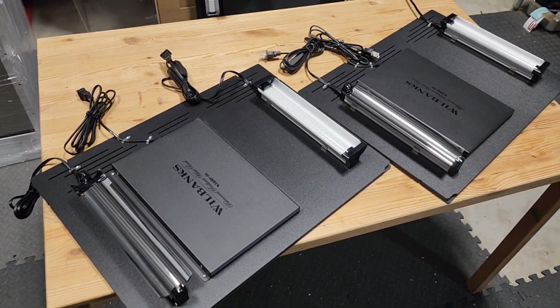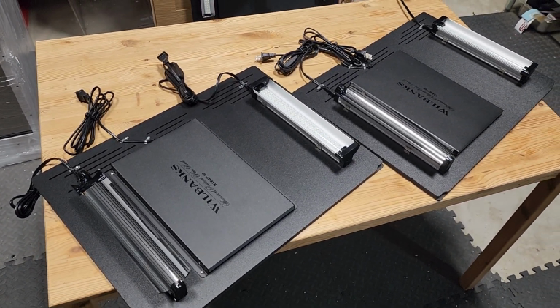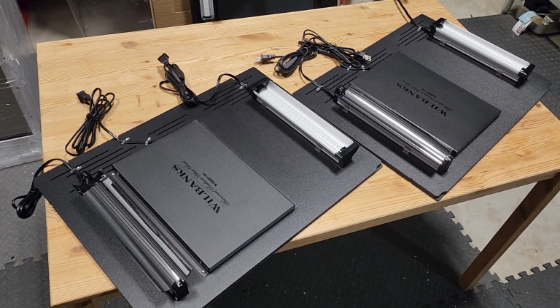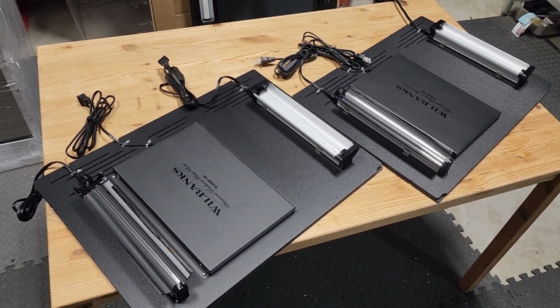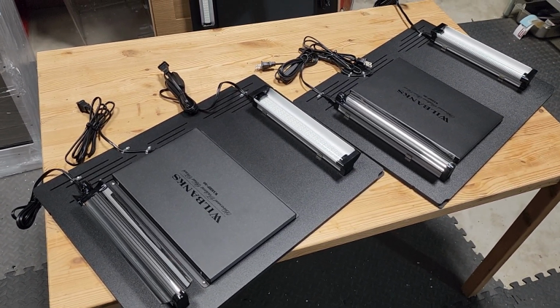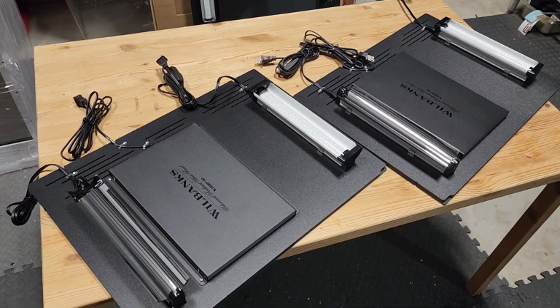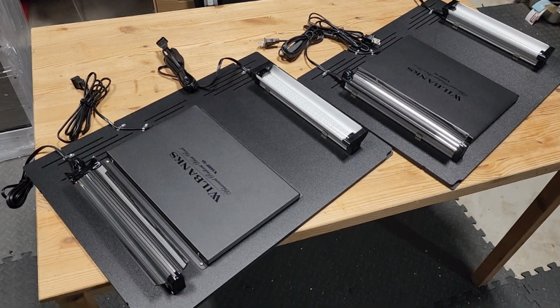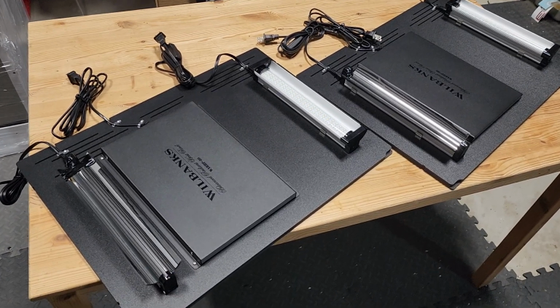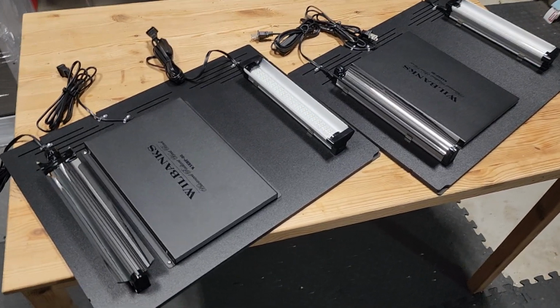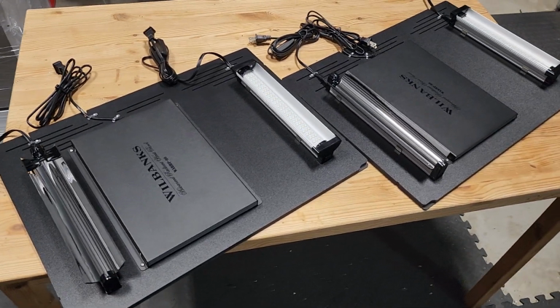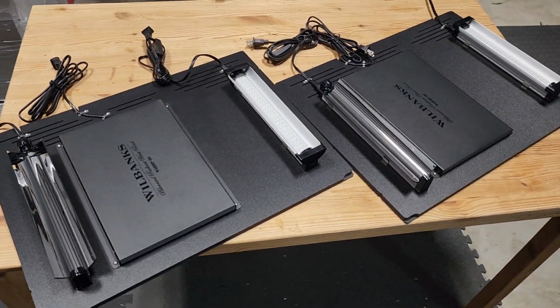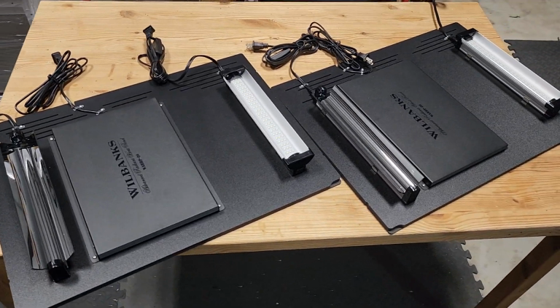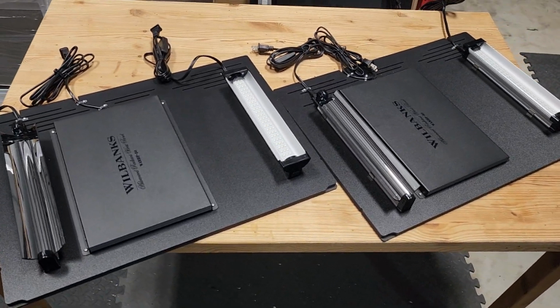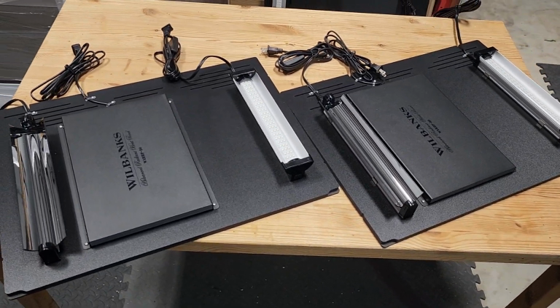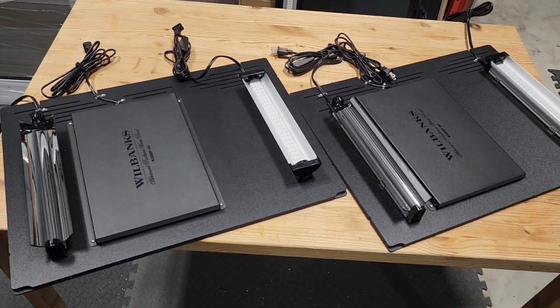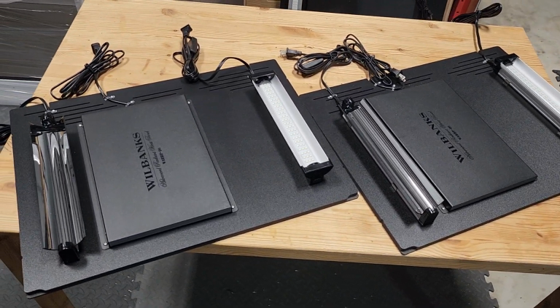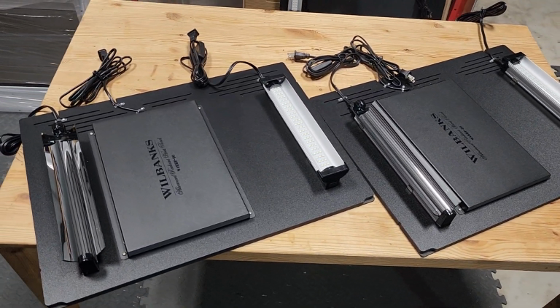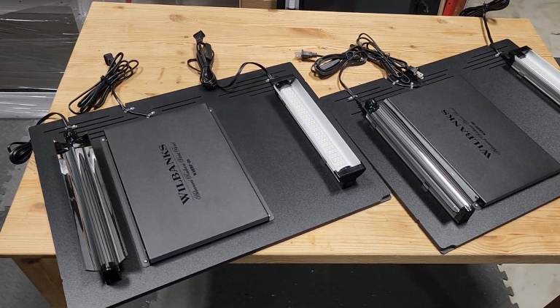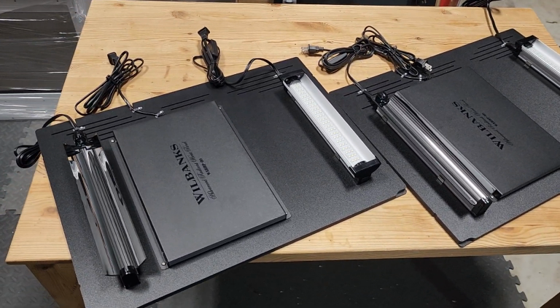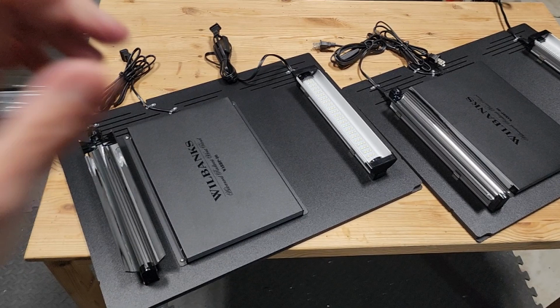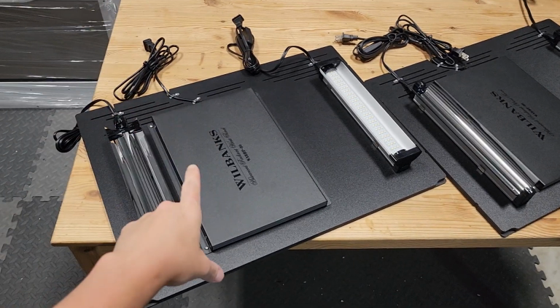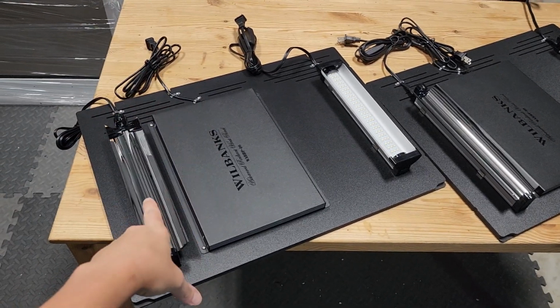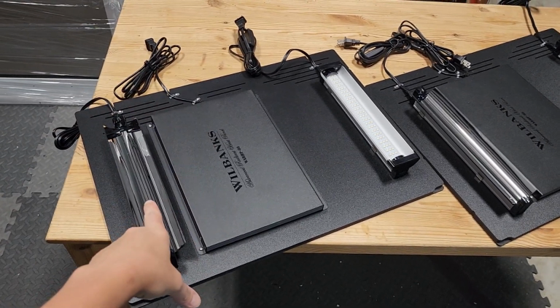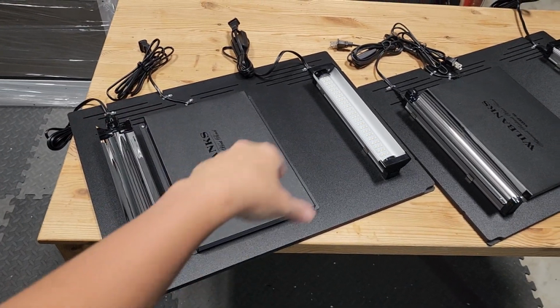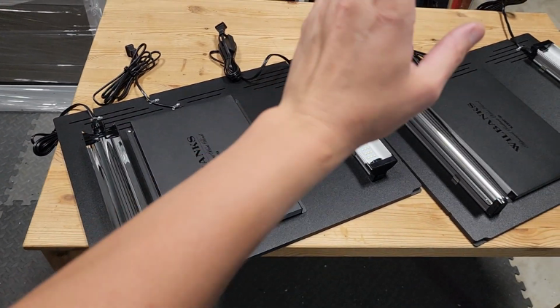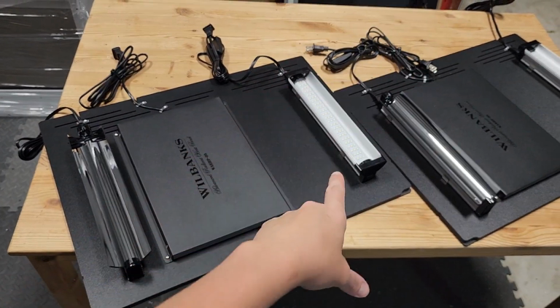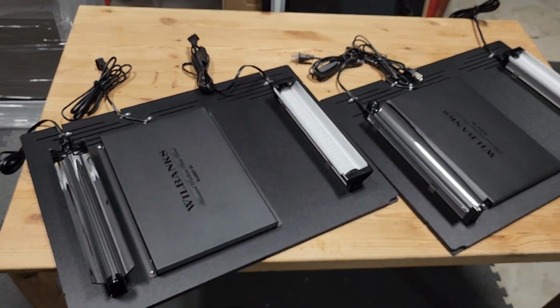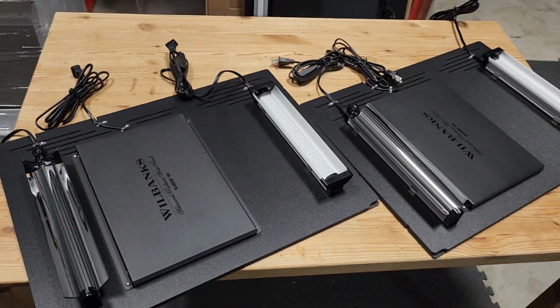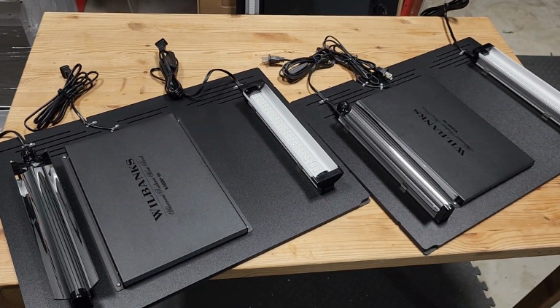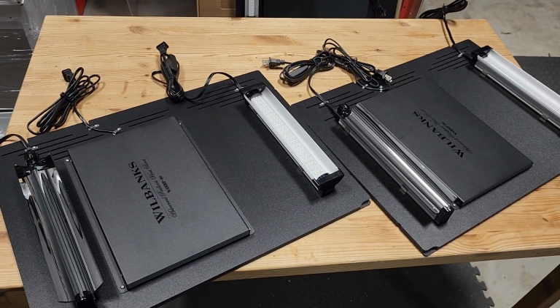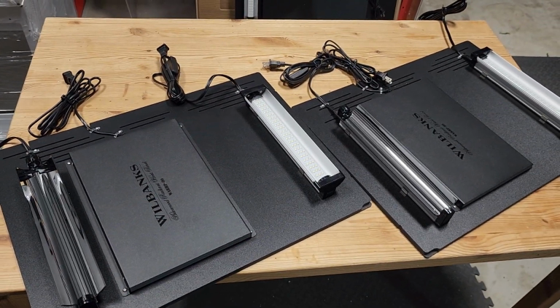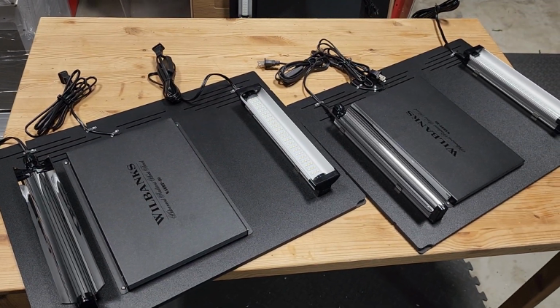Nice and easy. So once again, these are the 24x18 with the 80-watt Wilbanks heat panel, 2.4 UVB, and the Arcadia Jungle Dawn.